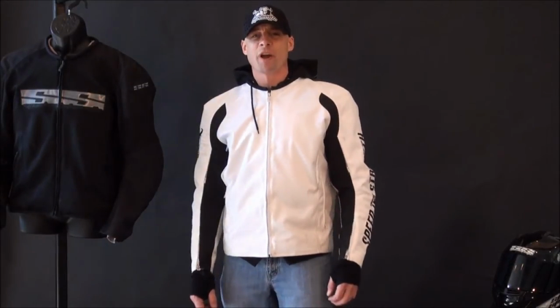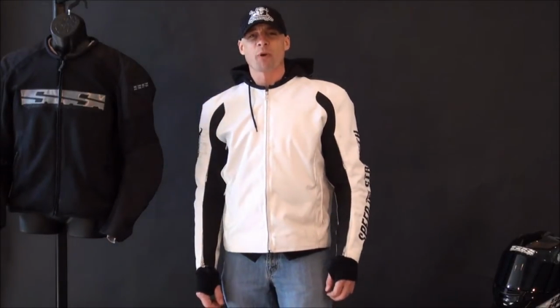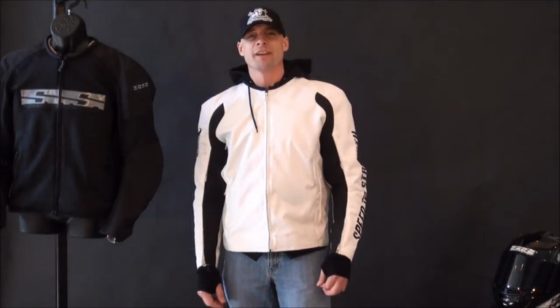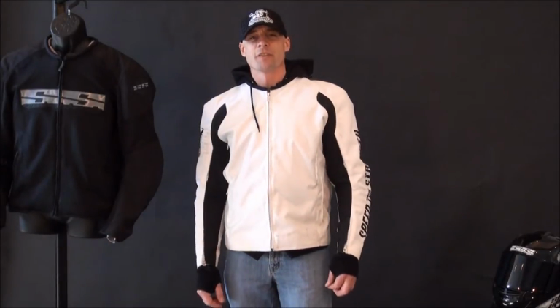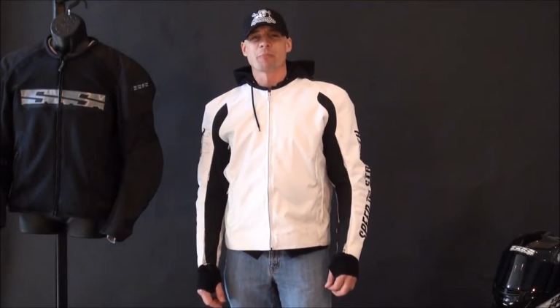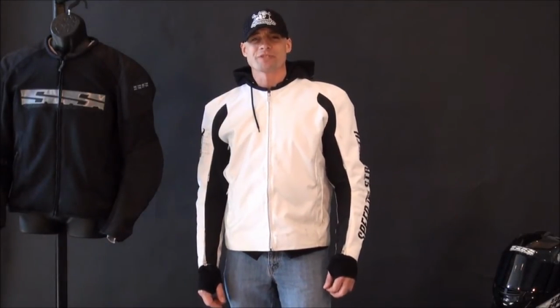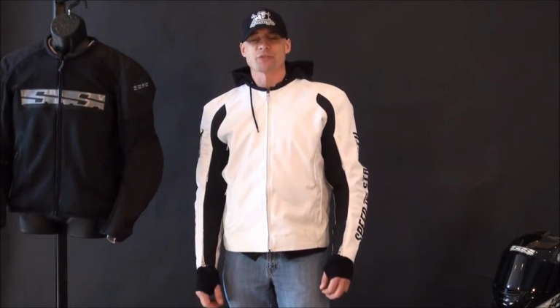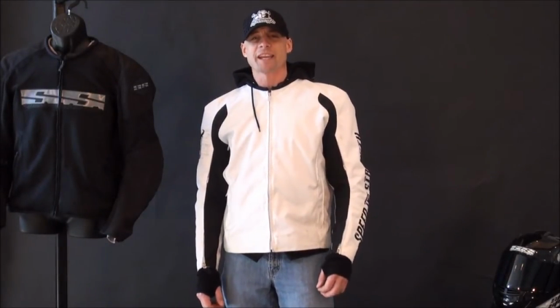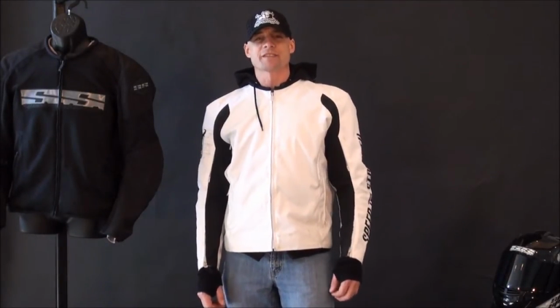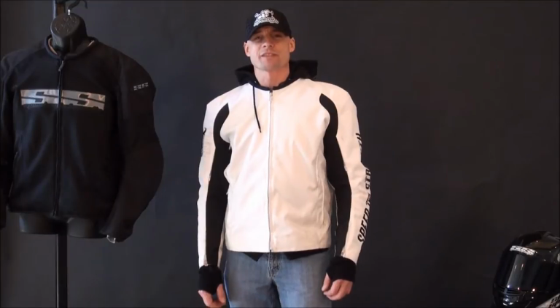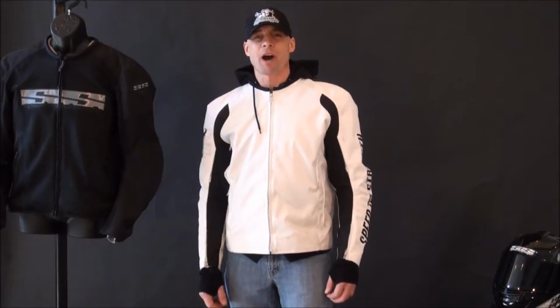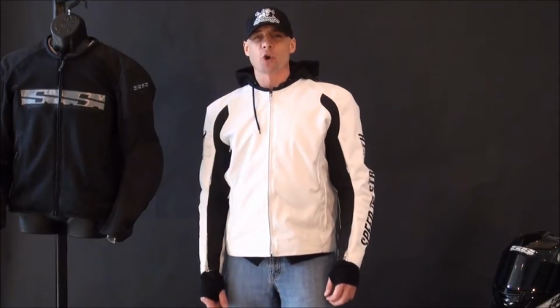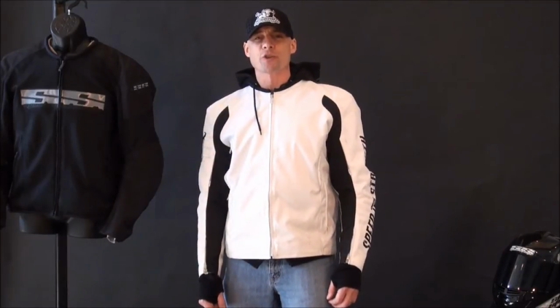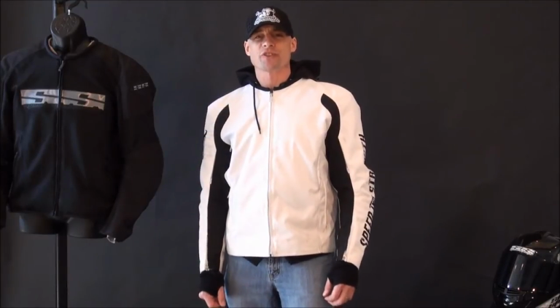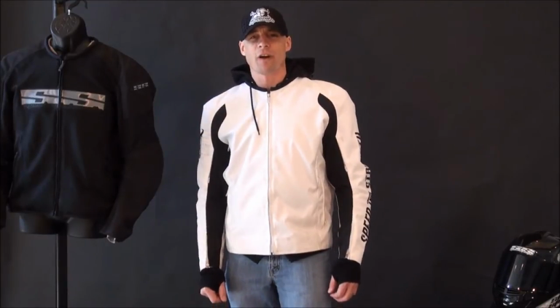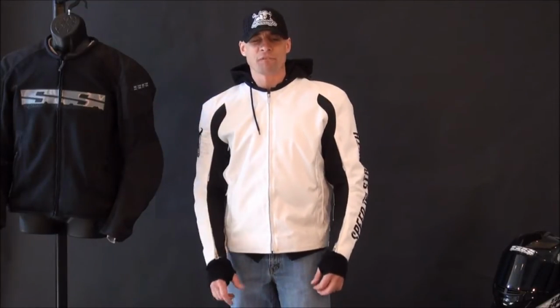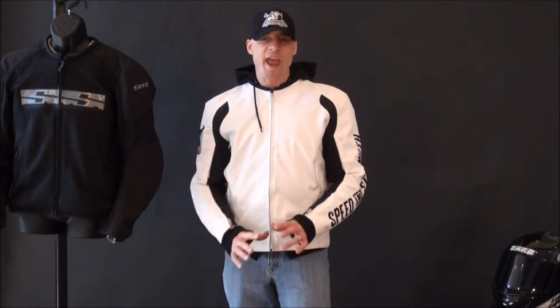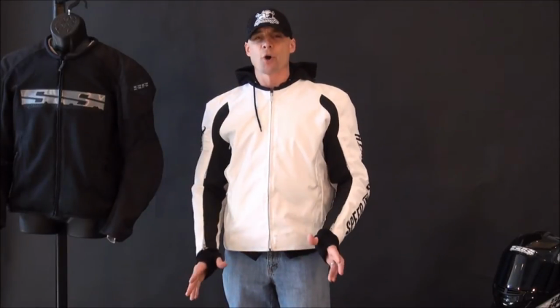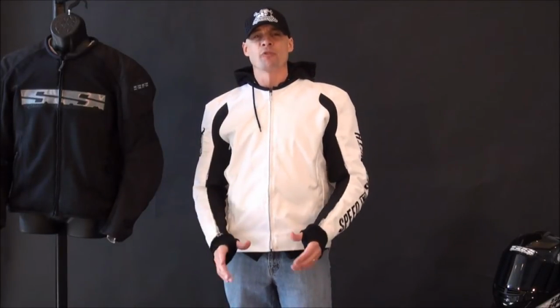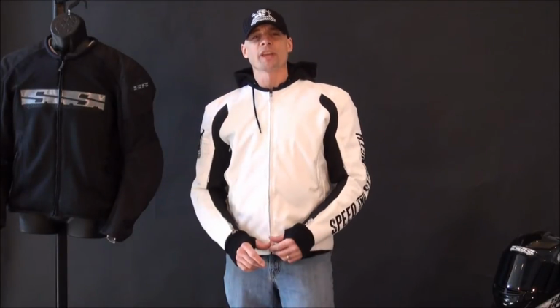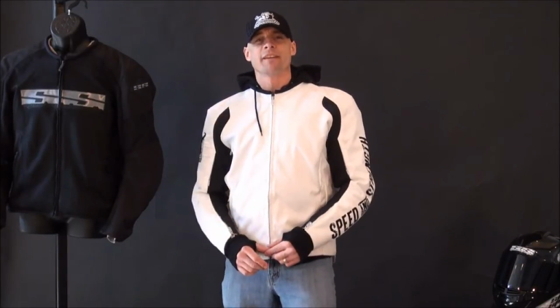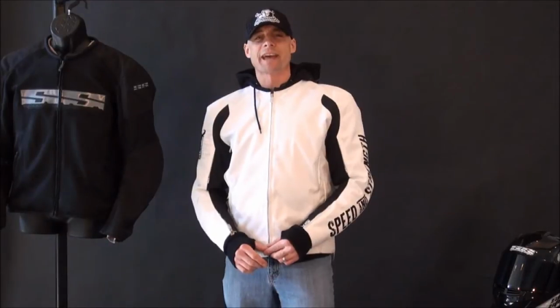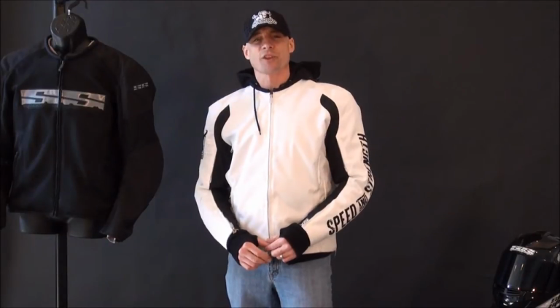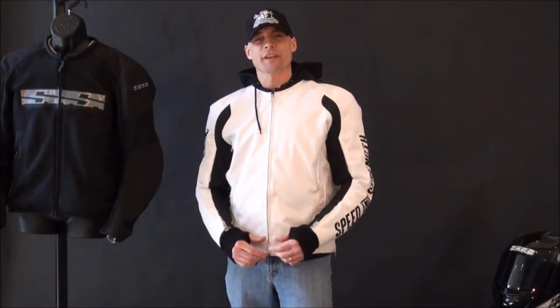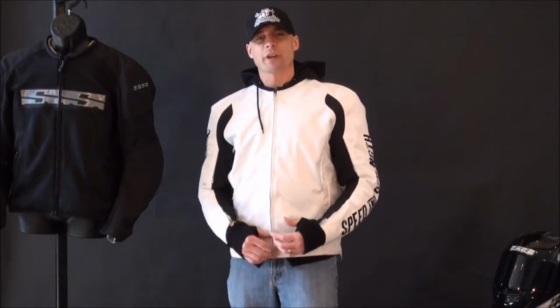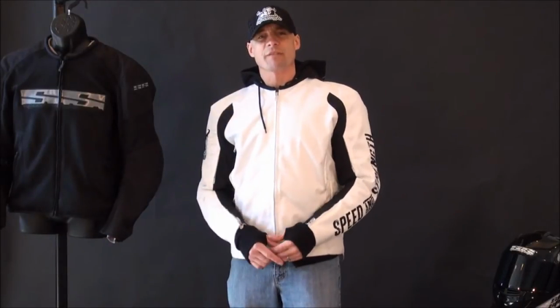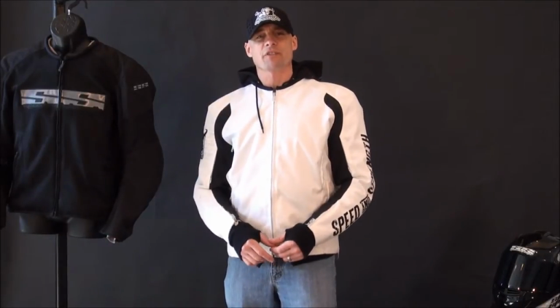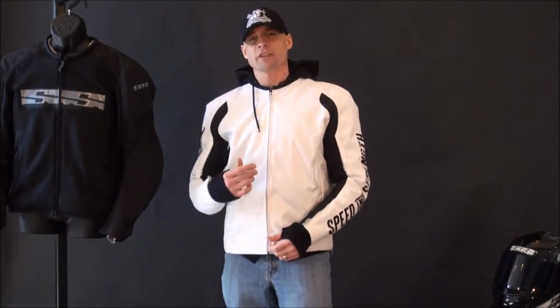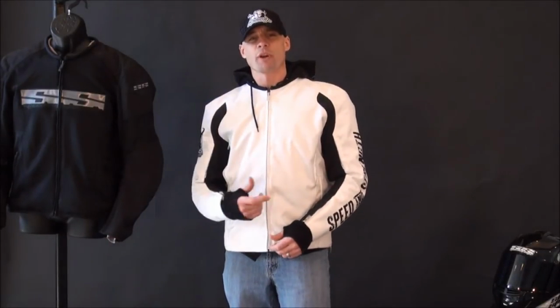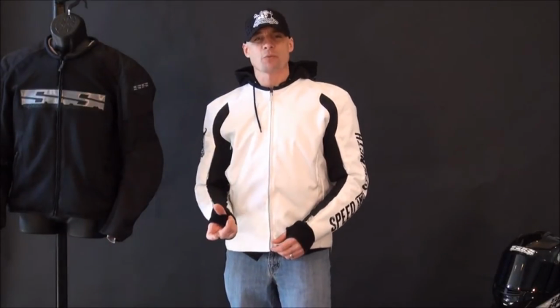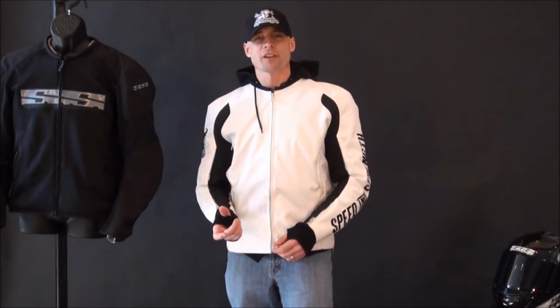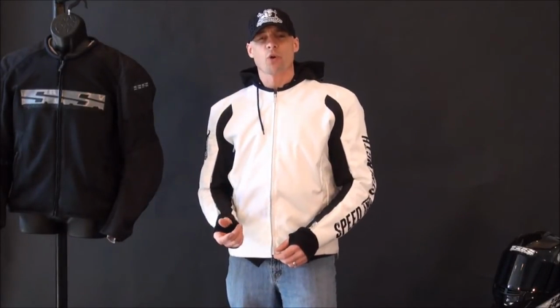Right now I'm wearing the Run with the Bulls Textile Jacket. It uses a stand-alone removable hoodie as its liner, and that's cool. It adds a lot of value to the jacket as you pull it out and just wear it on its own.